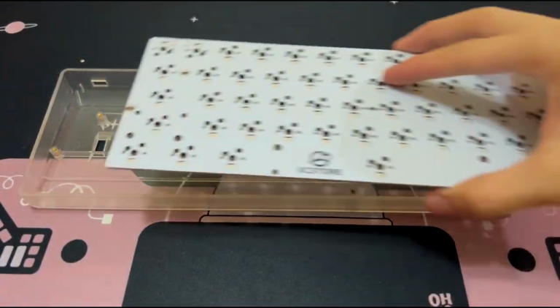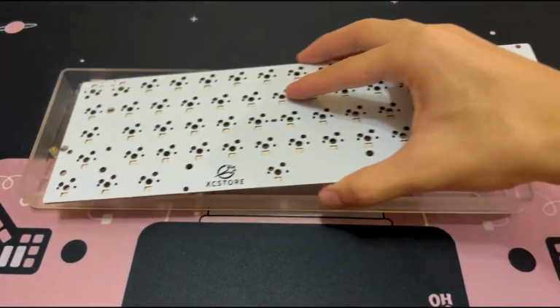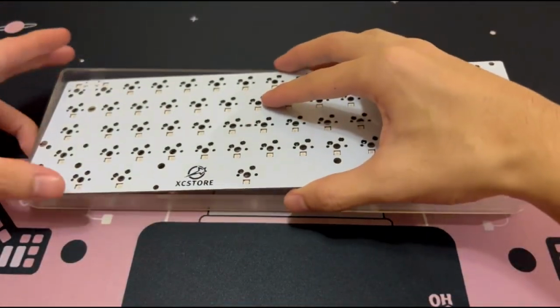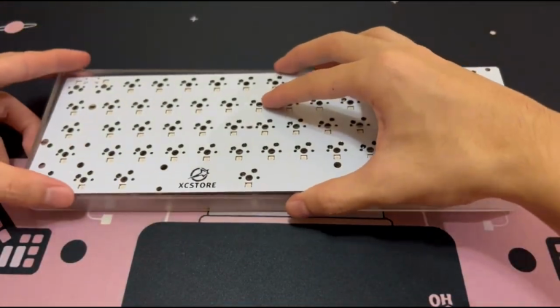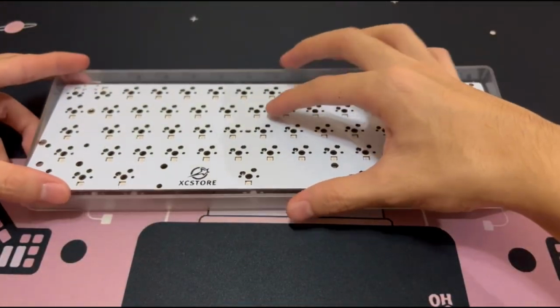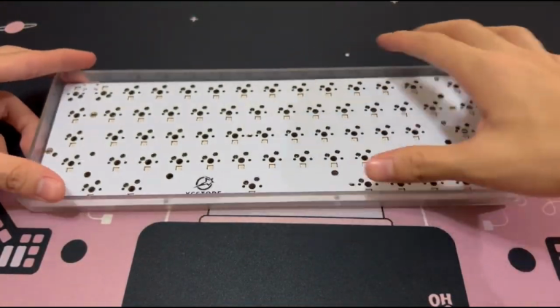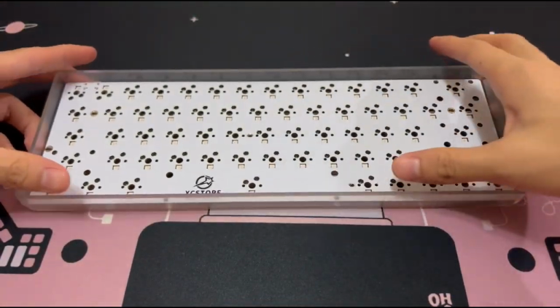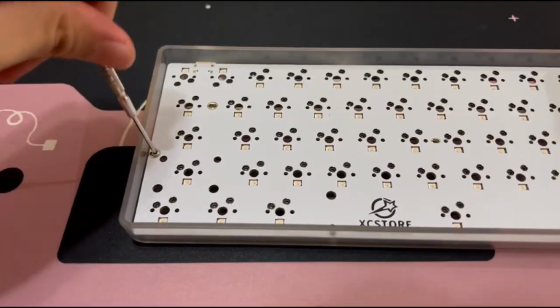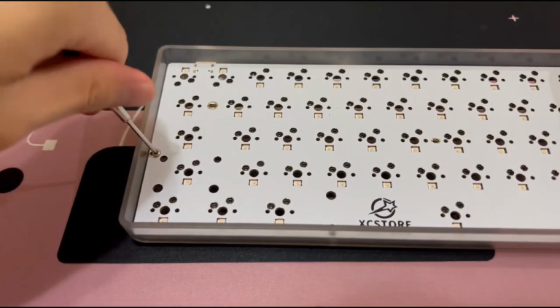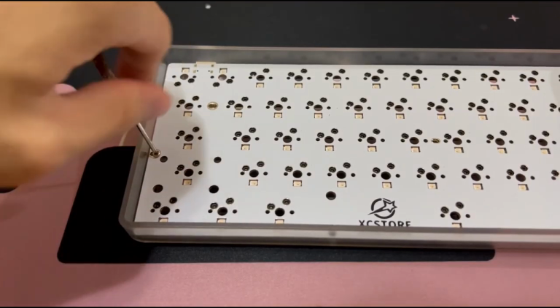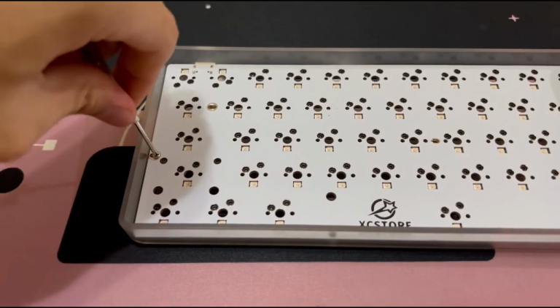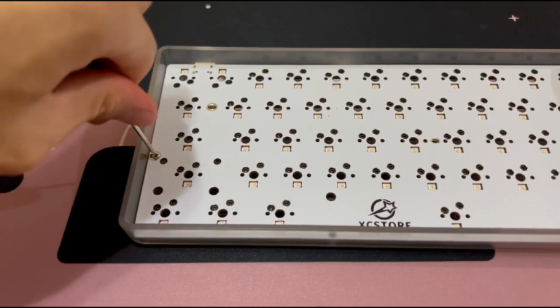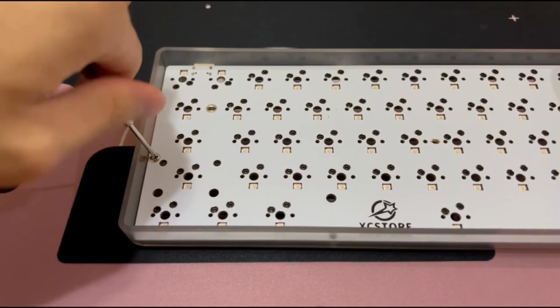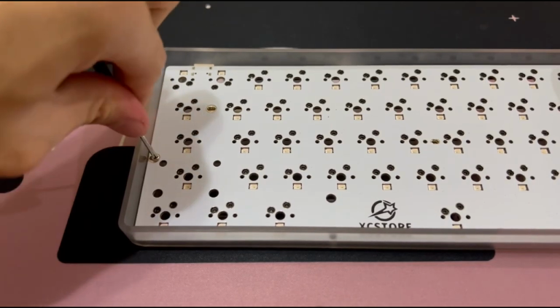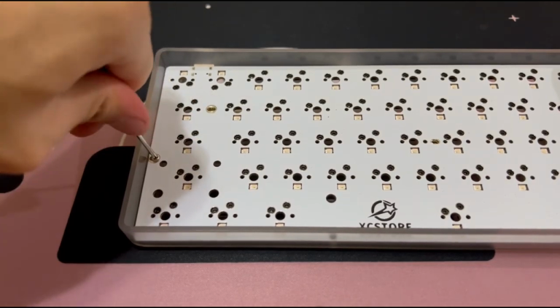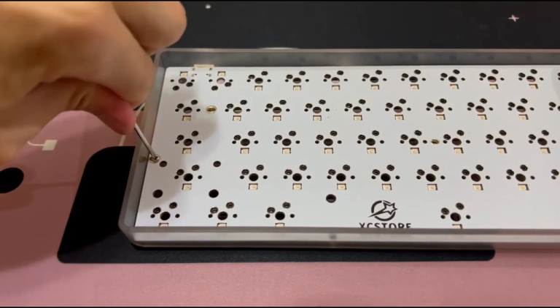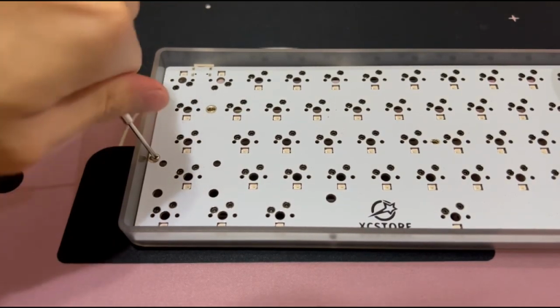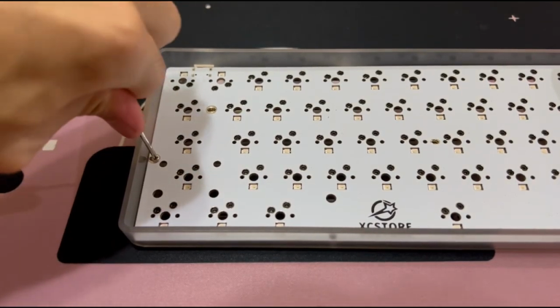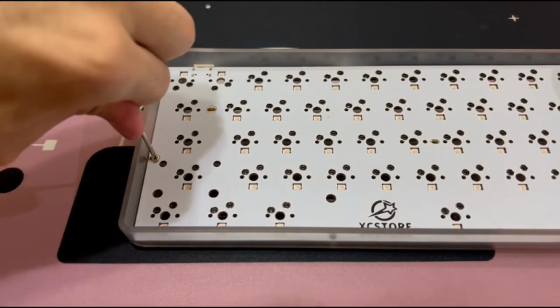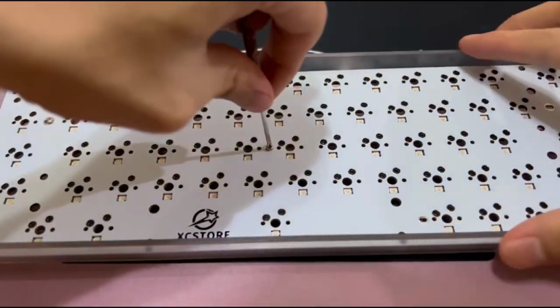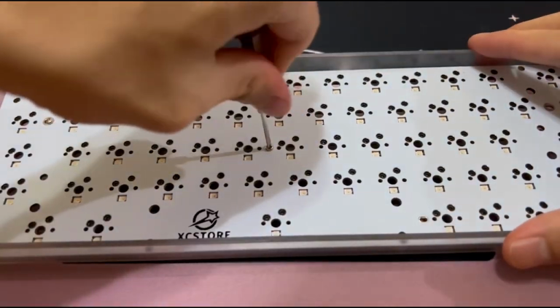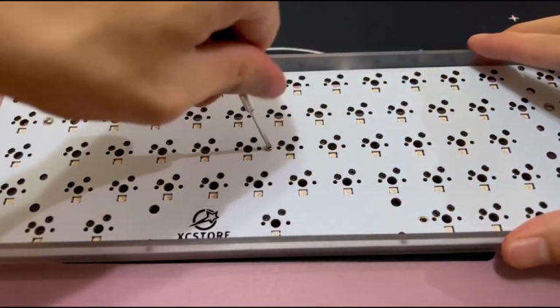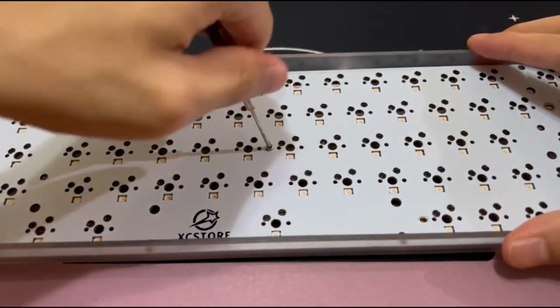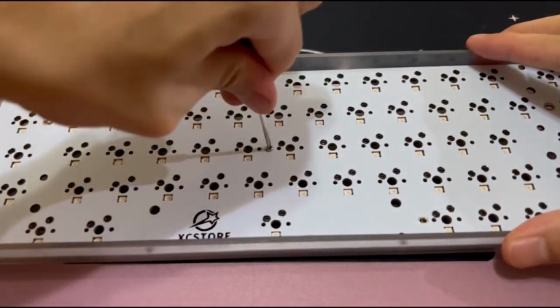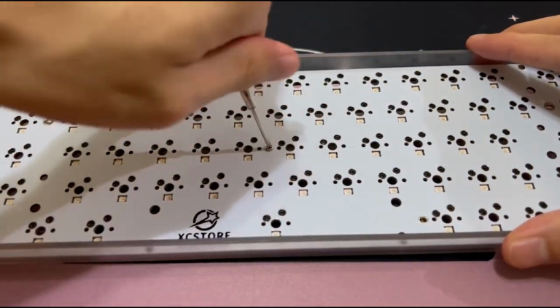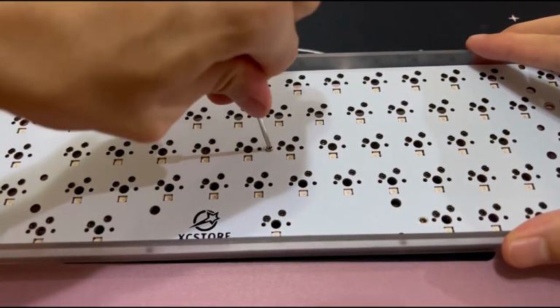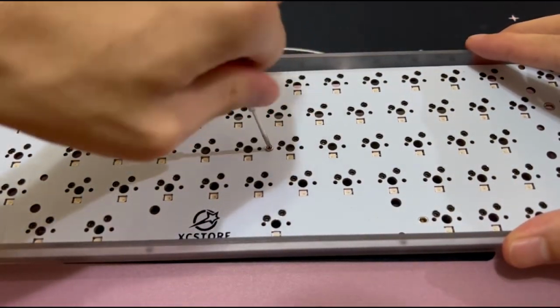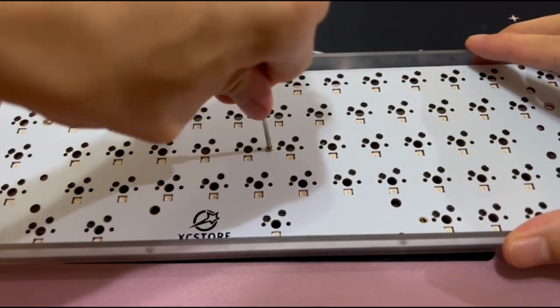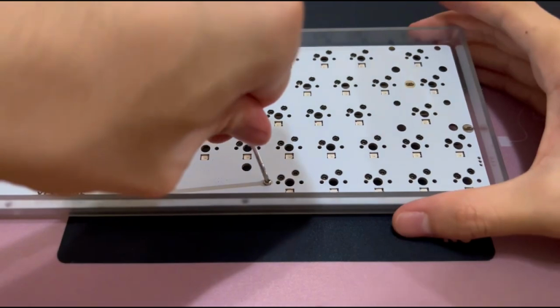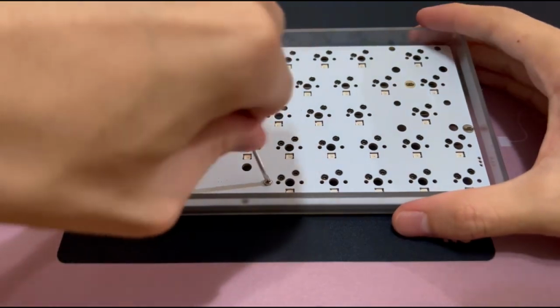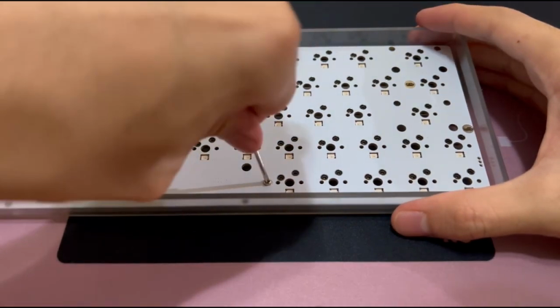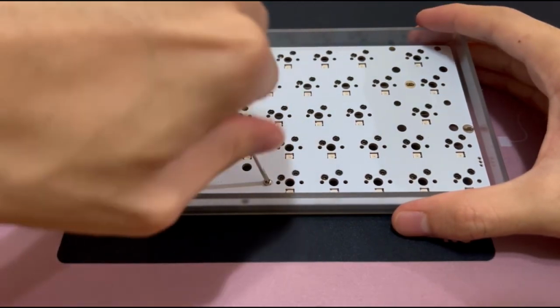After that we'll be screwing the PCB onto the case. I also placed two layers of foam afterwards to make it sound less hollow.